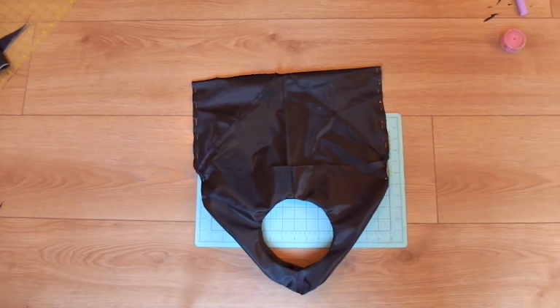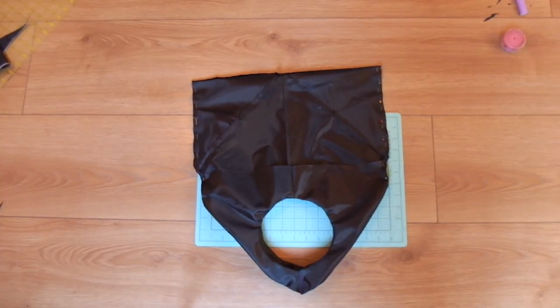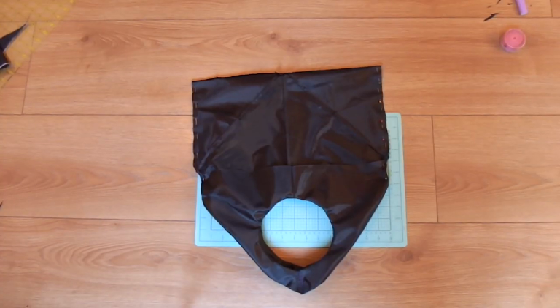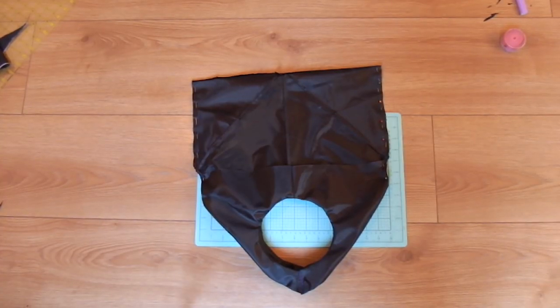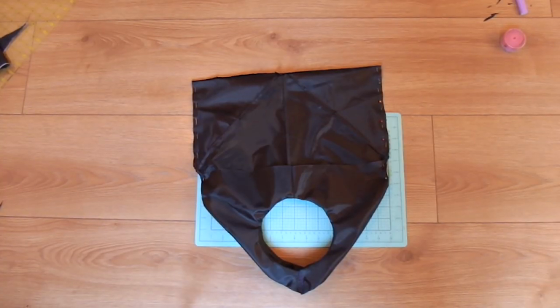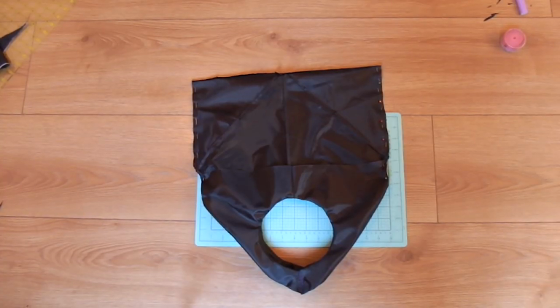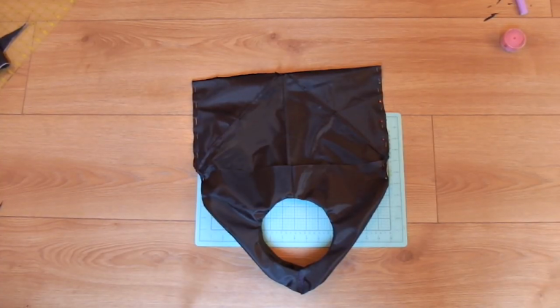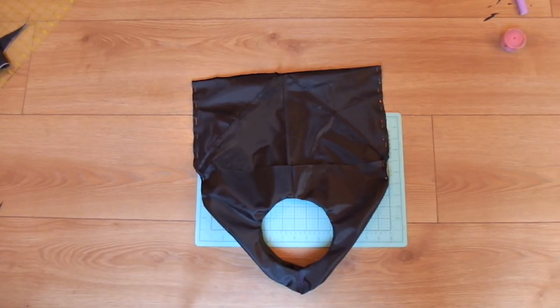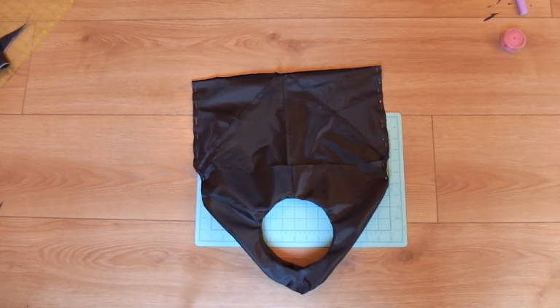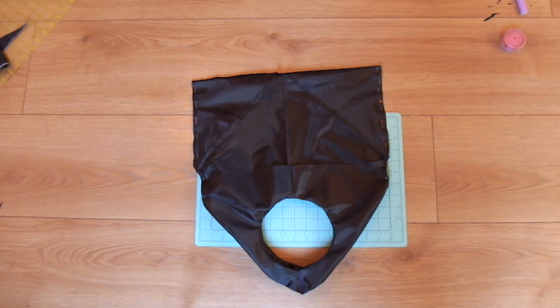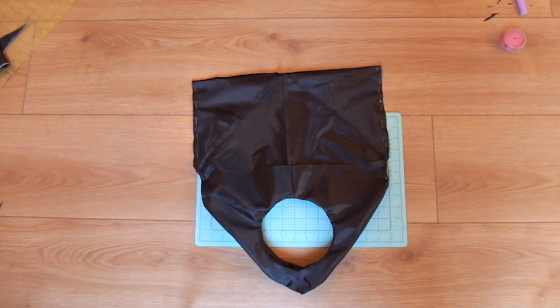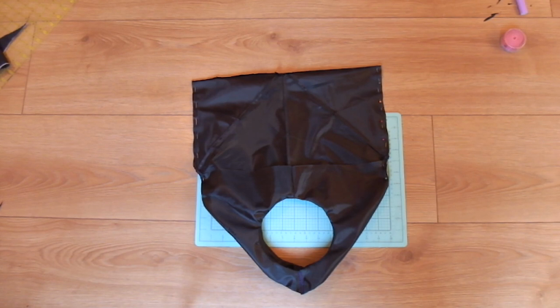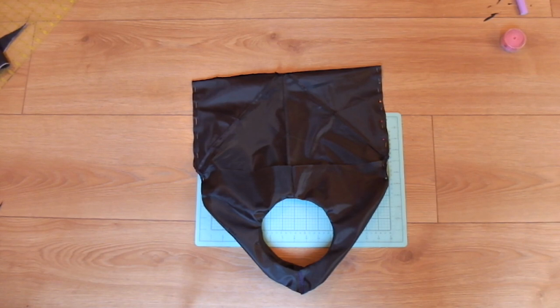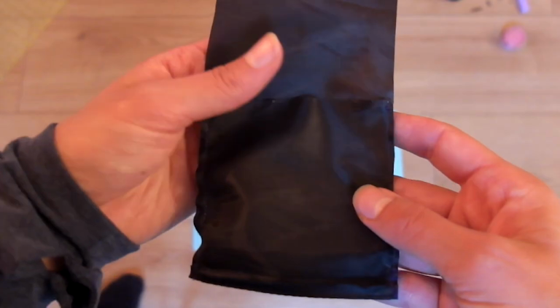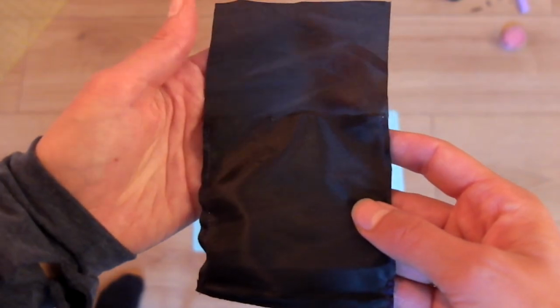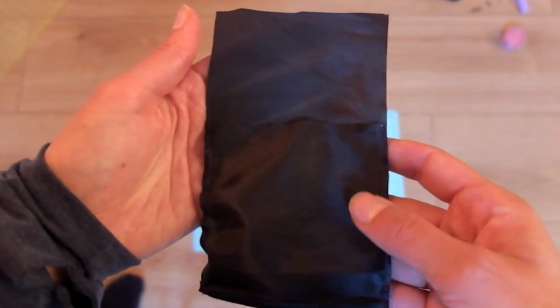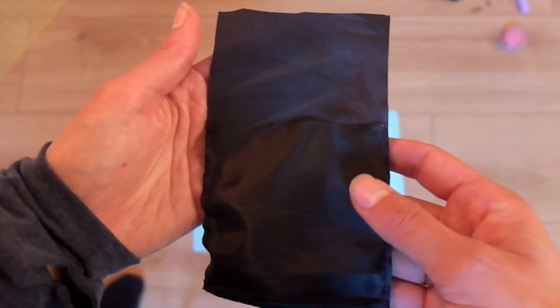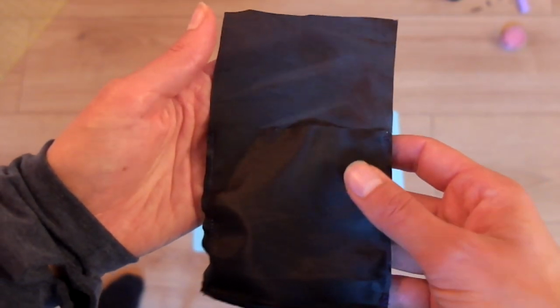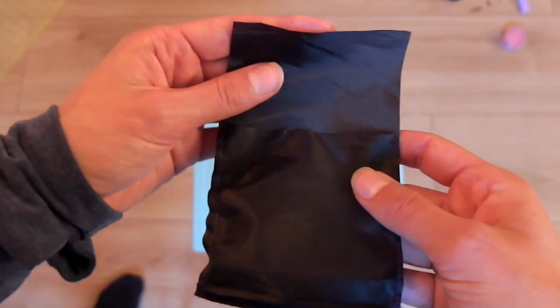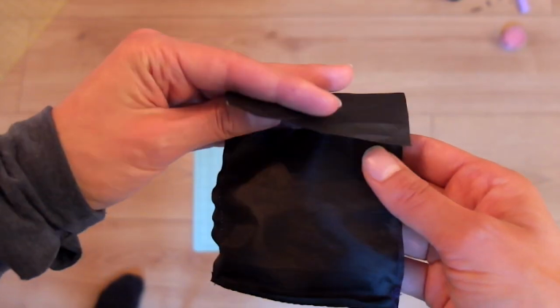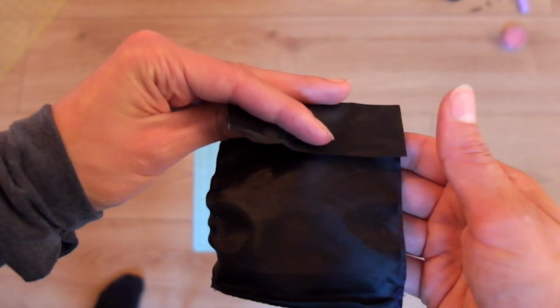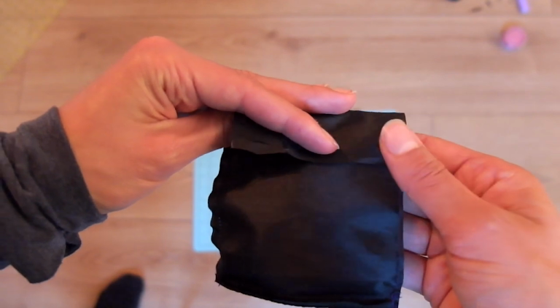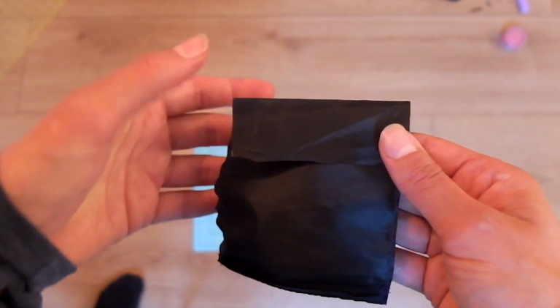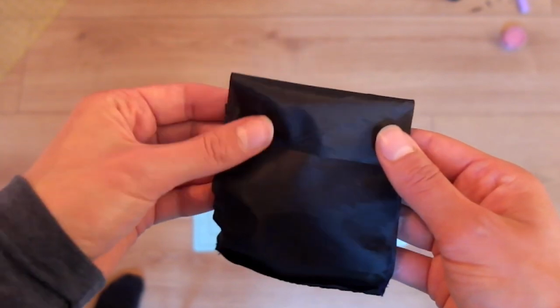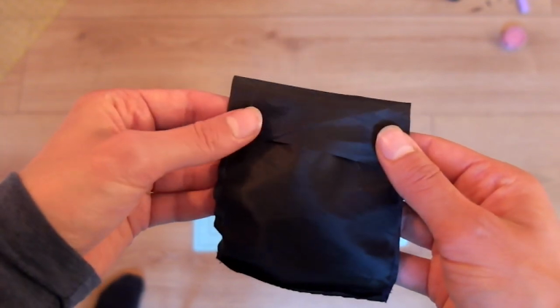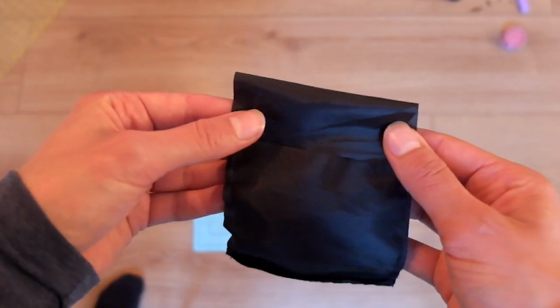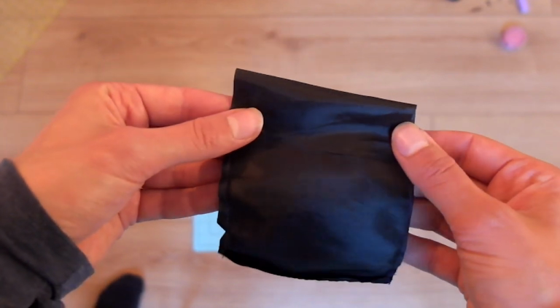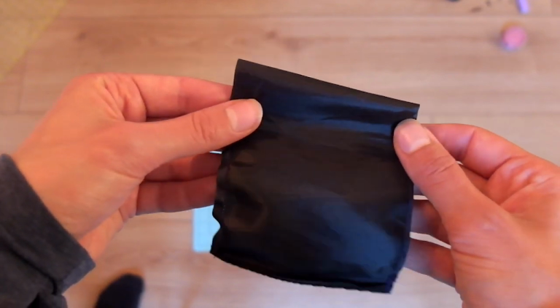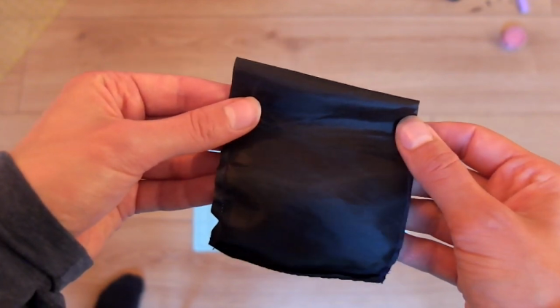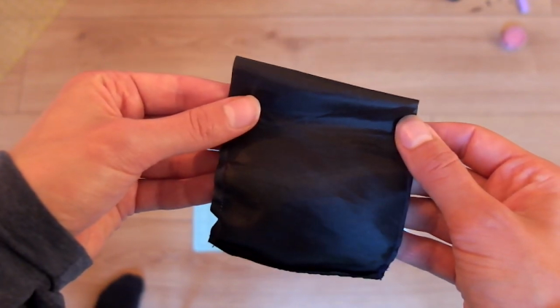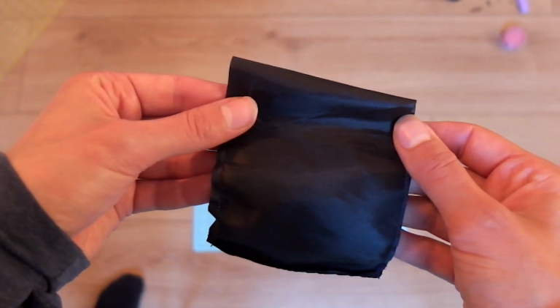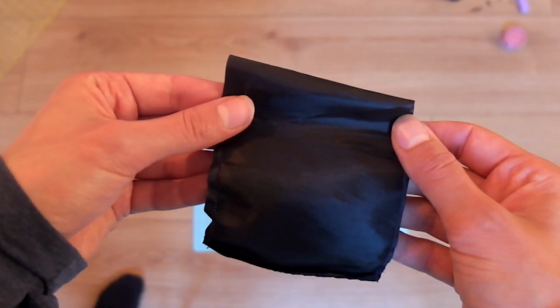Fold the bag in half with right sides together and pin the sides closed to be sewn. Finally, you want to make a pouch for your bag. Cut a long rectangle out and fold it into three parts, sewing up the sides.